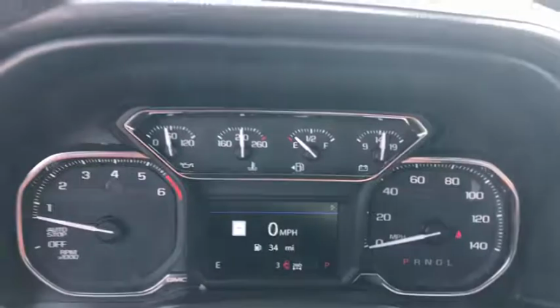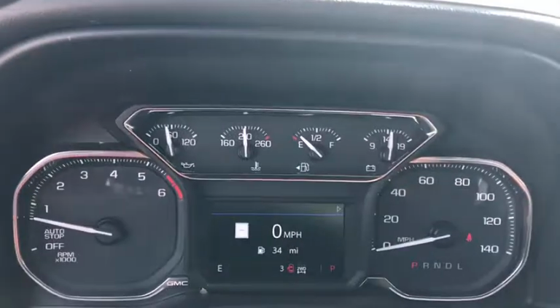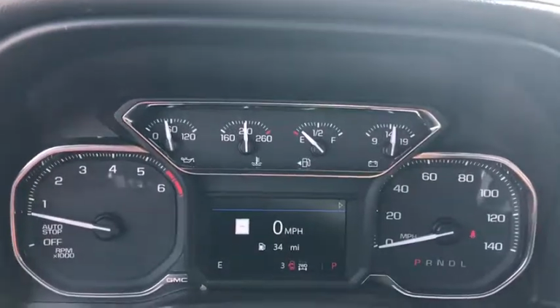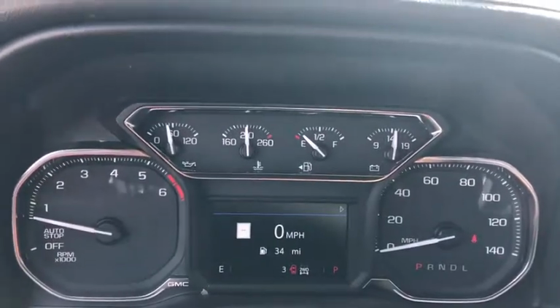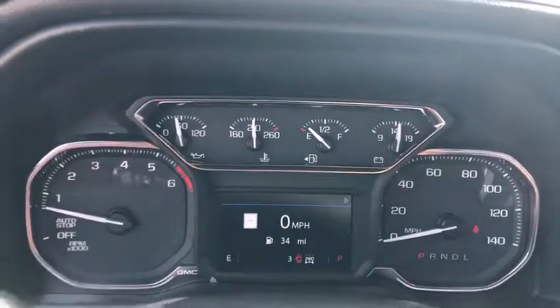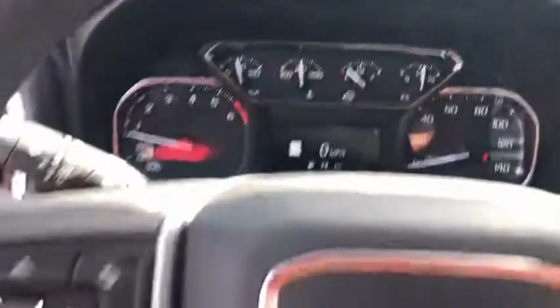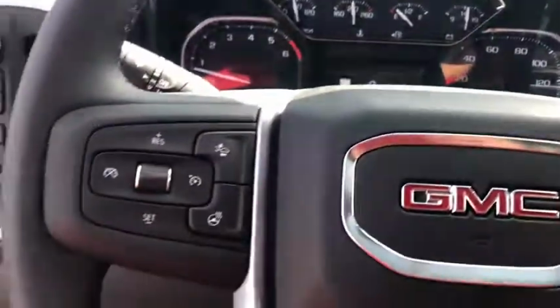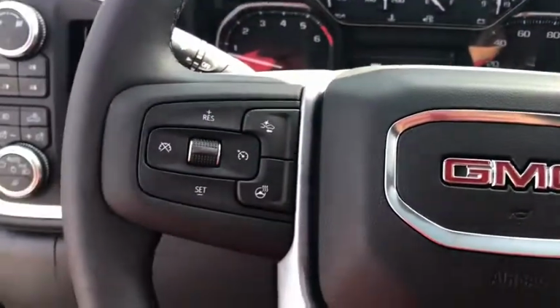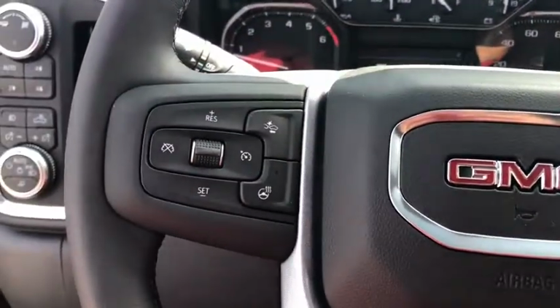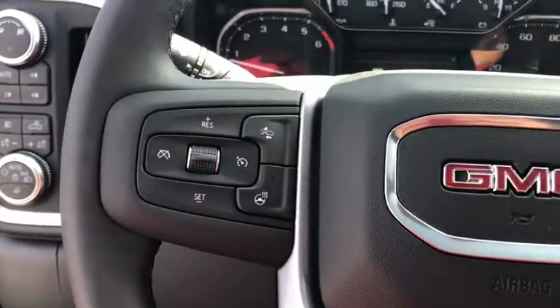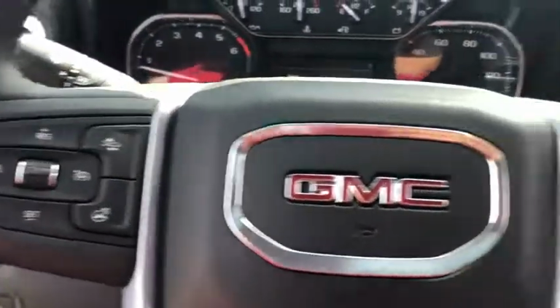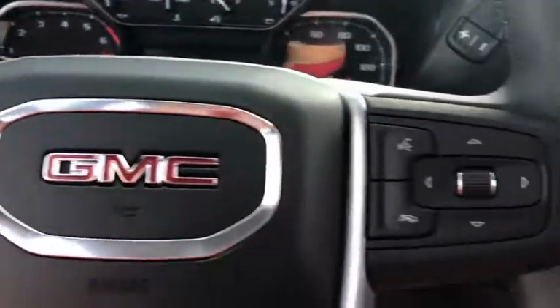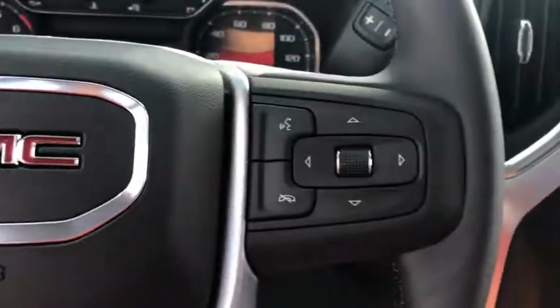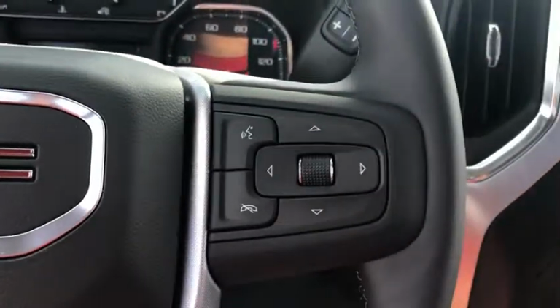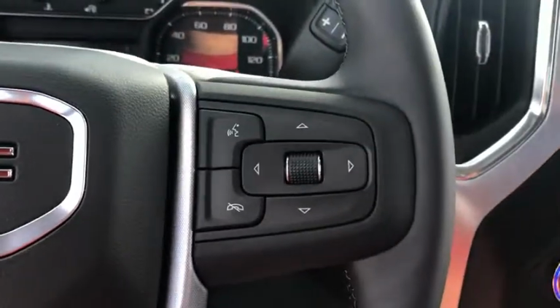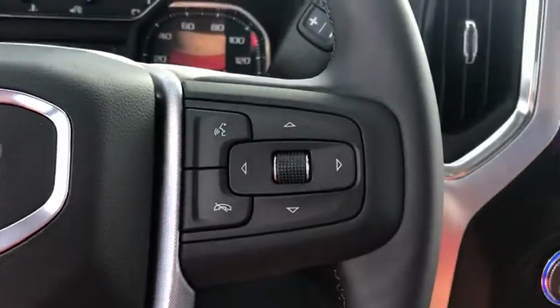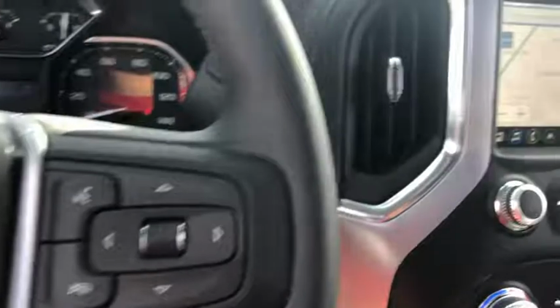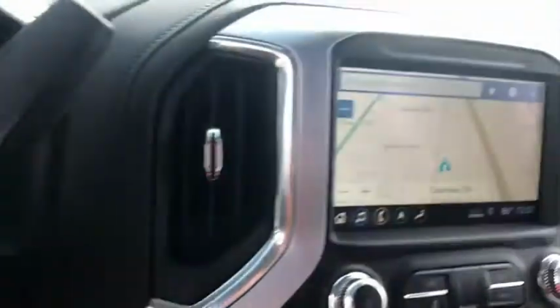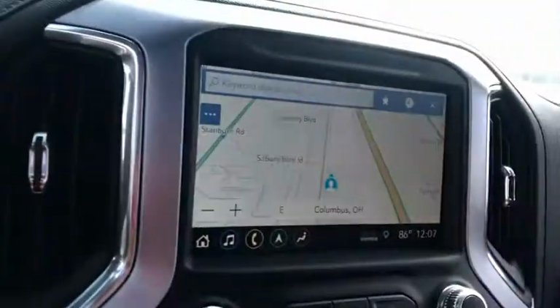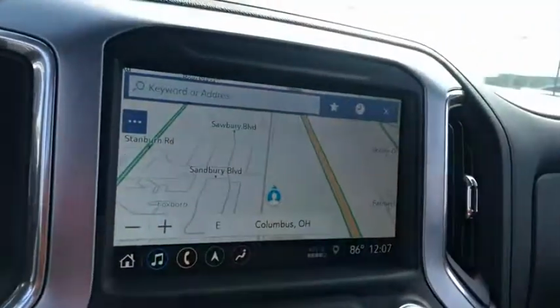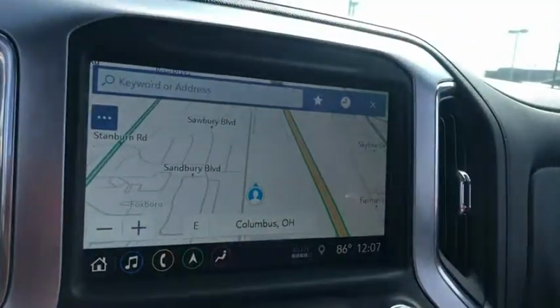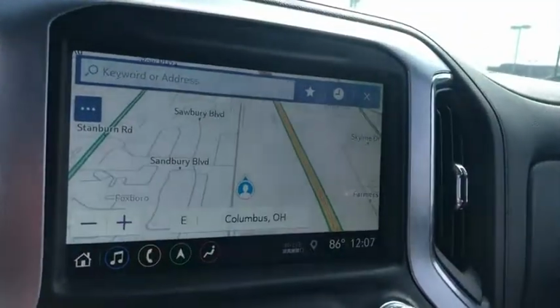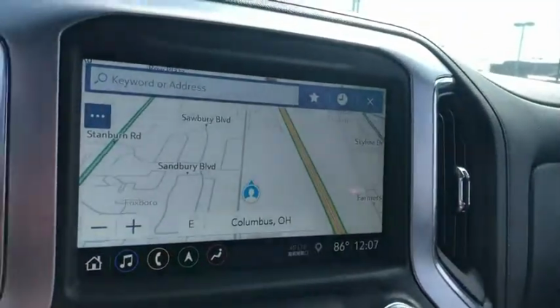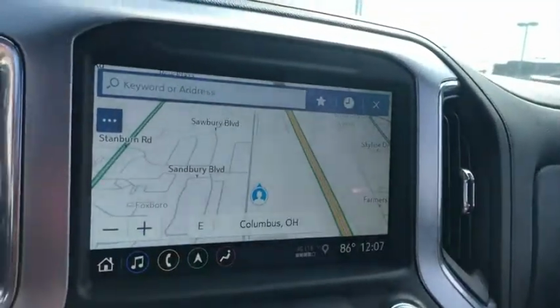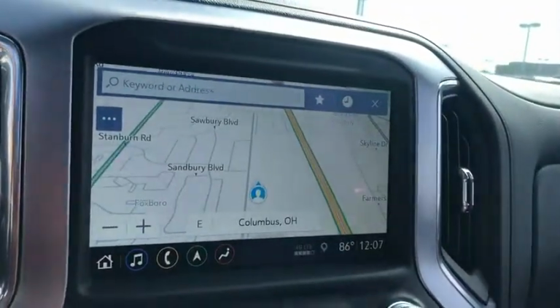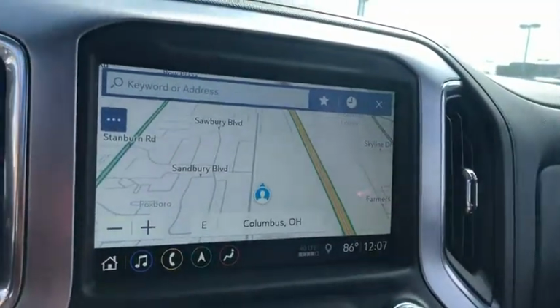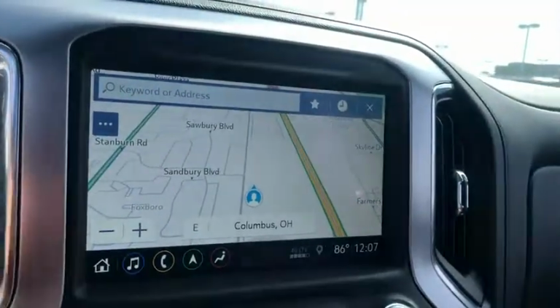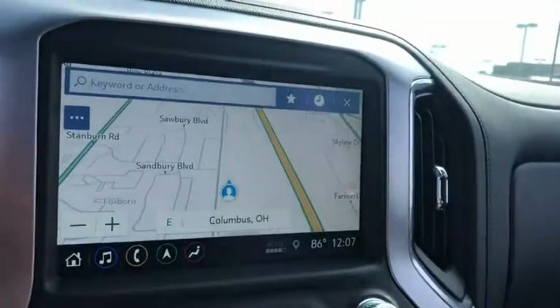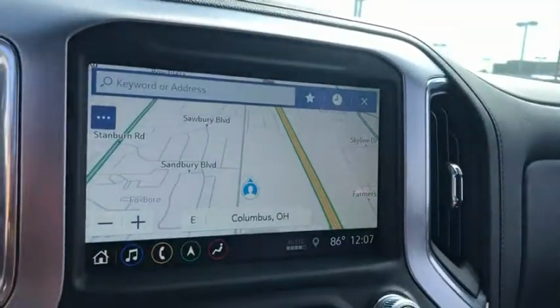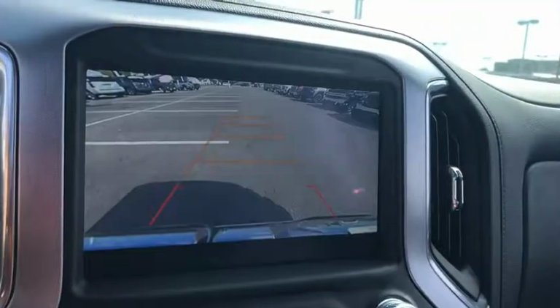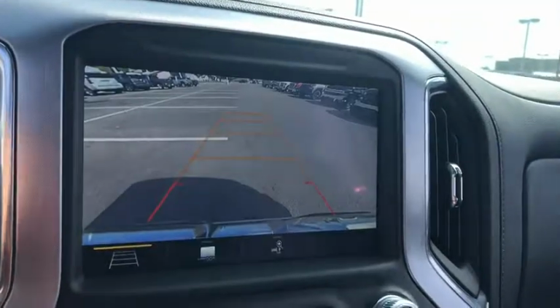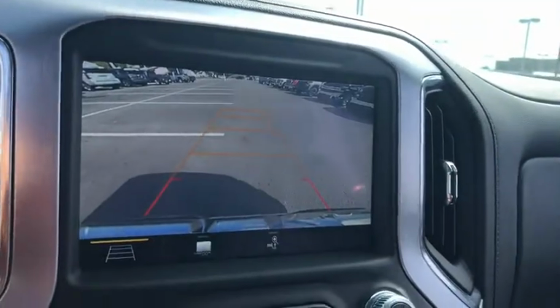Steering wheel audio controls, traction control, power sunroof, power passenger seat, remote engine start, dual airbags, power steering, four-wheel disc brakes.